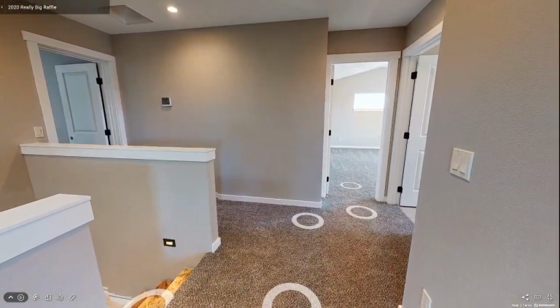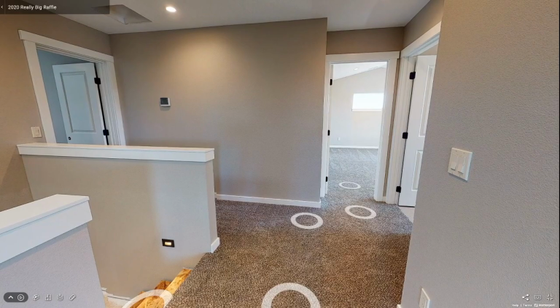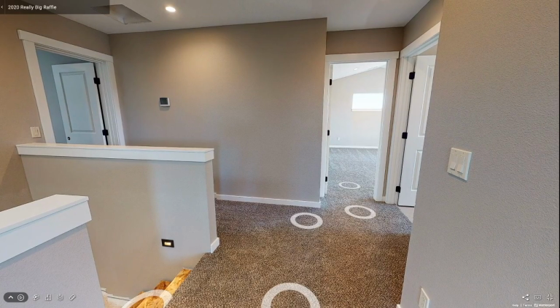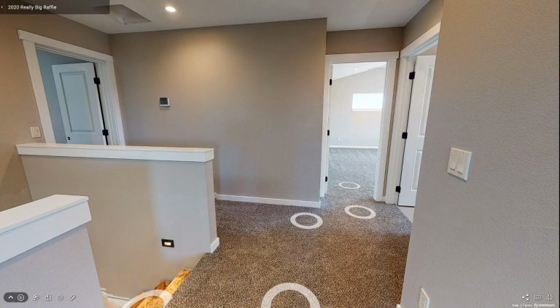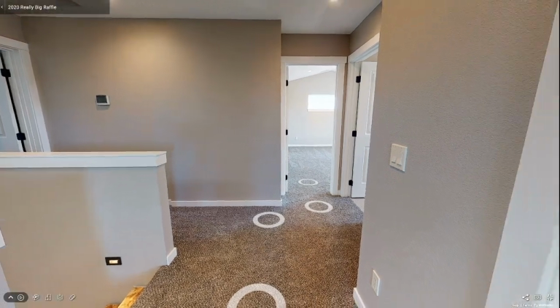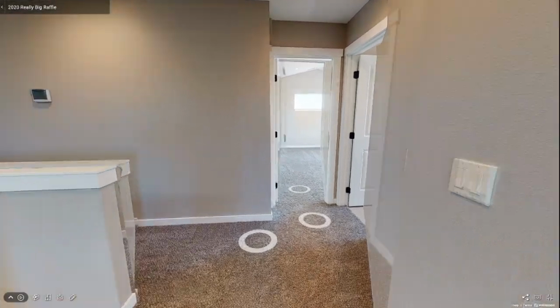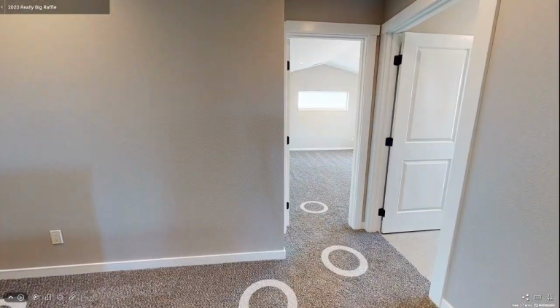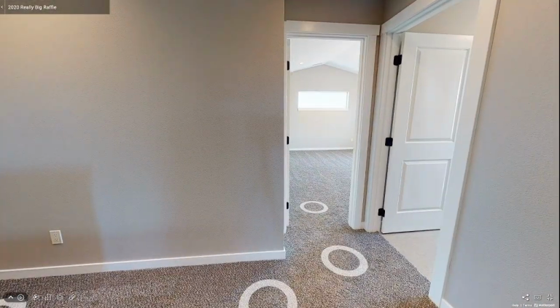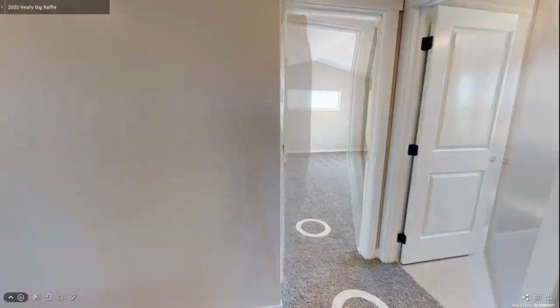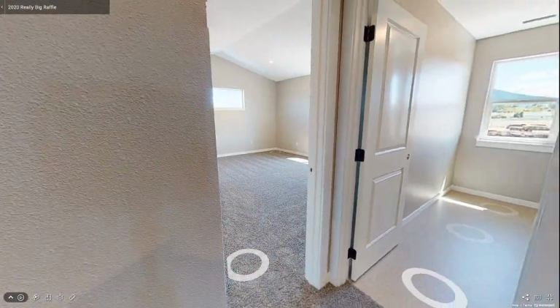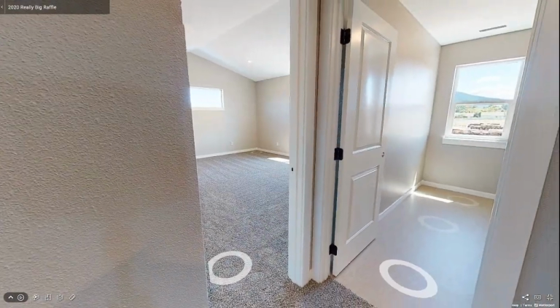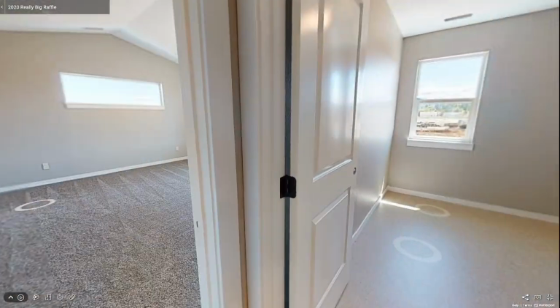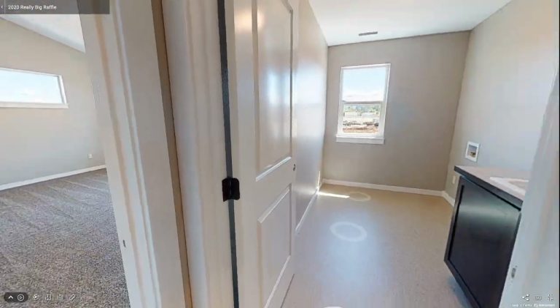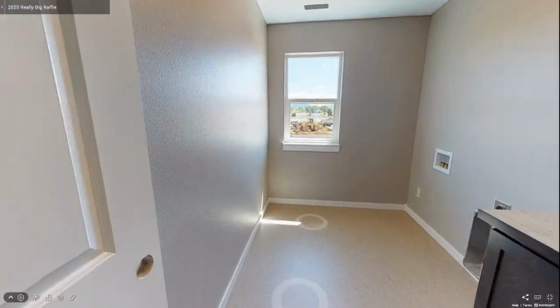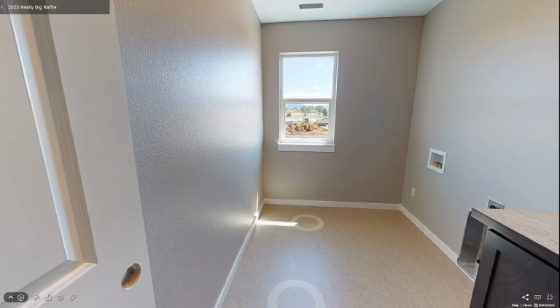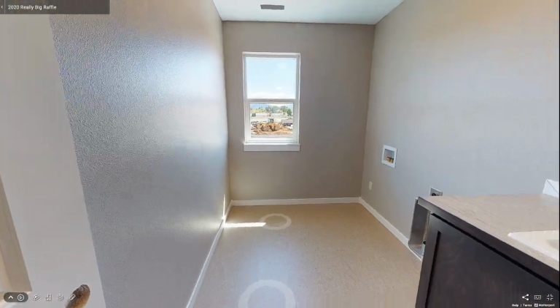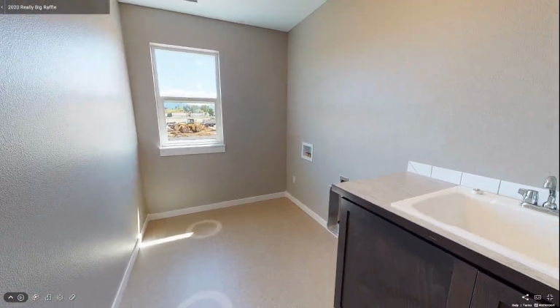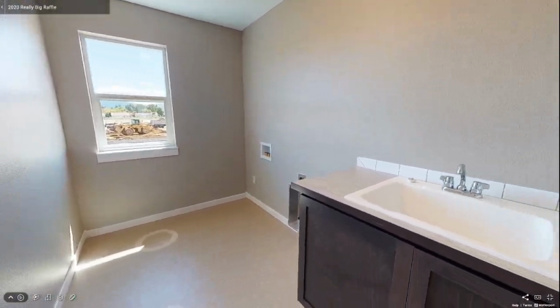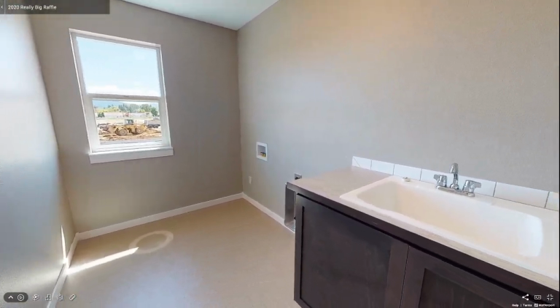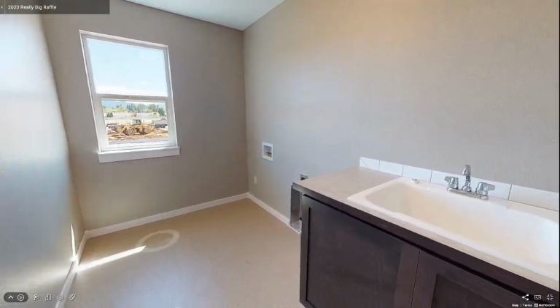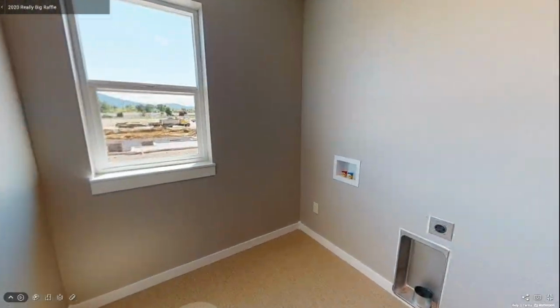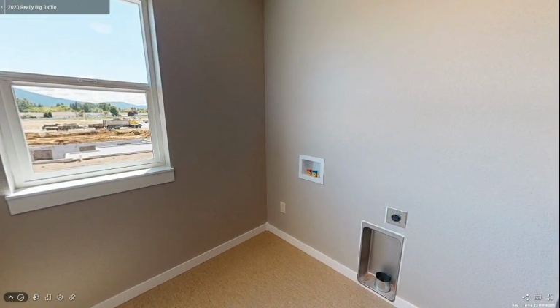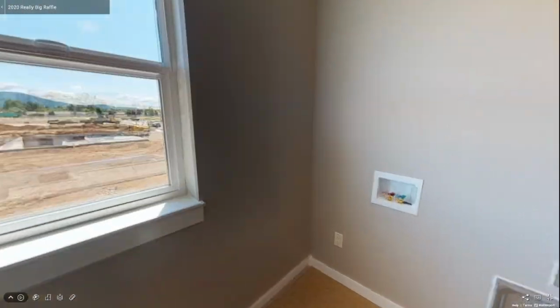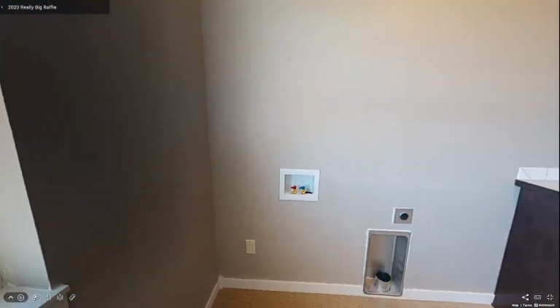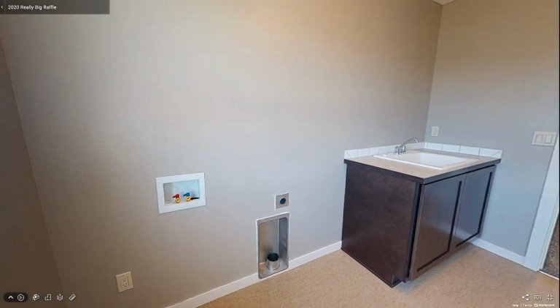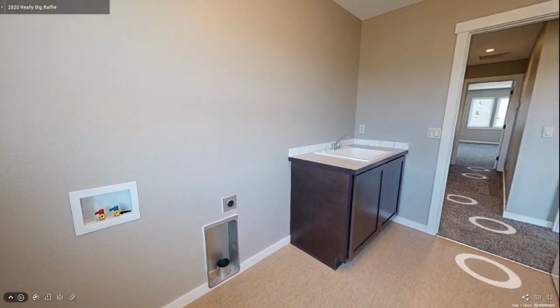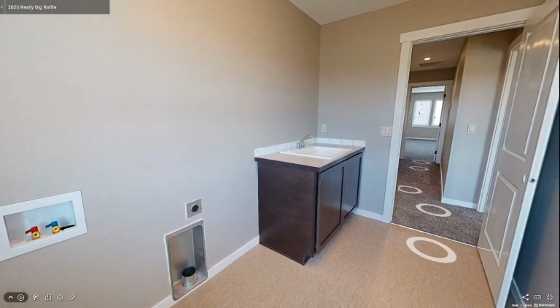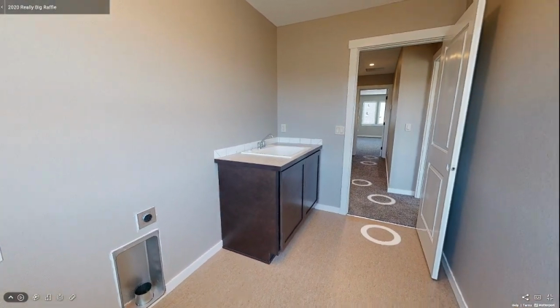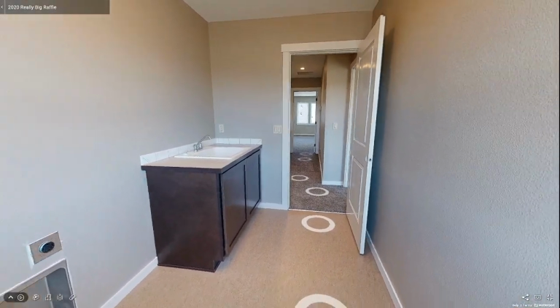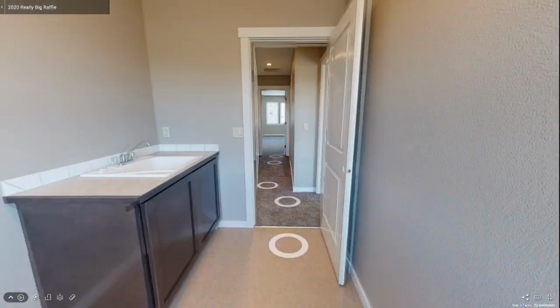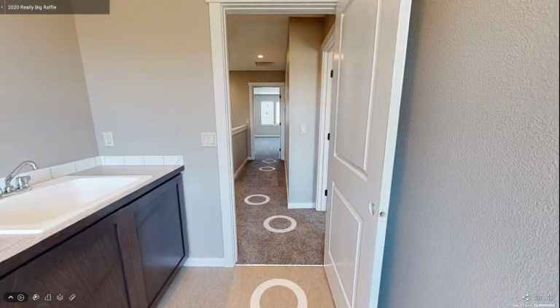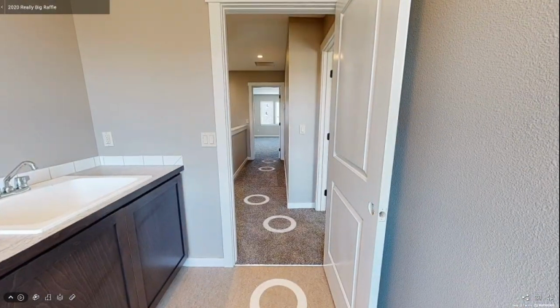The next door in the hall leads you to a nicely sized laundry room. This space has a window that lets in an abundance of light, with hookups available for a washer and dryer and a large cabinet with a deep laundry sink for those messier projects.